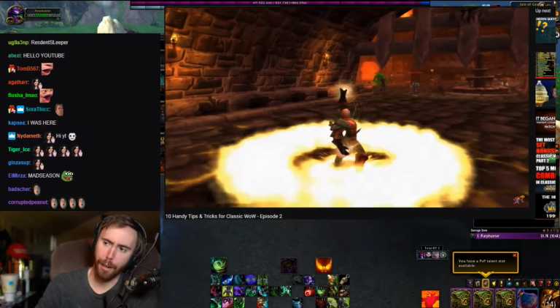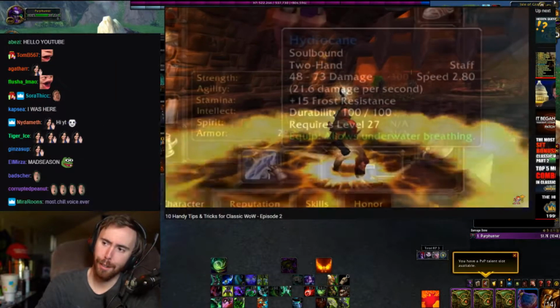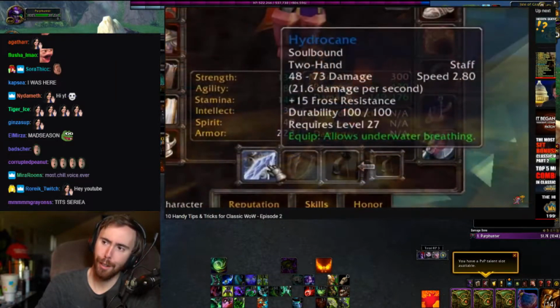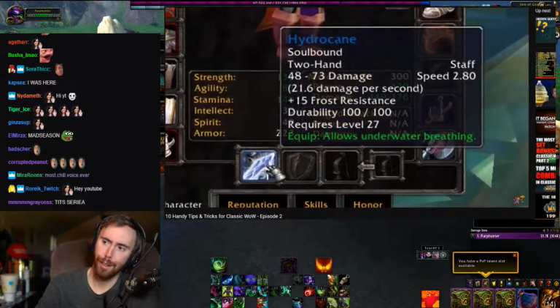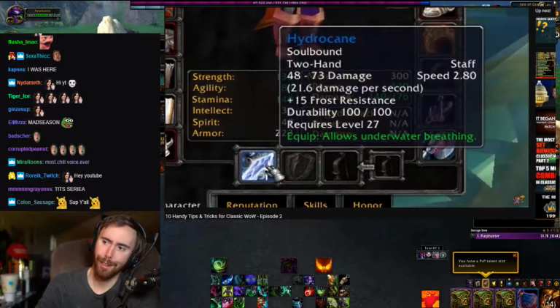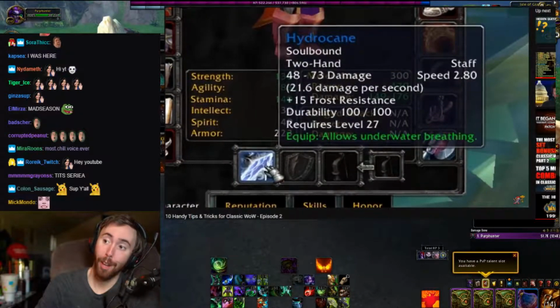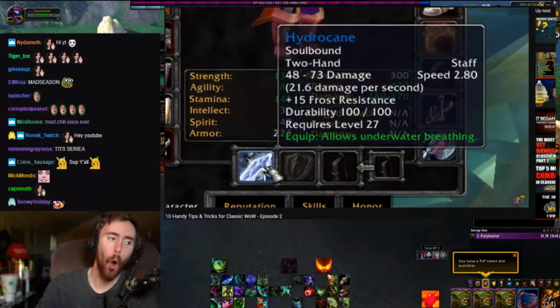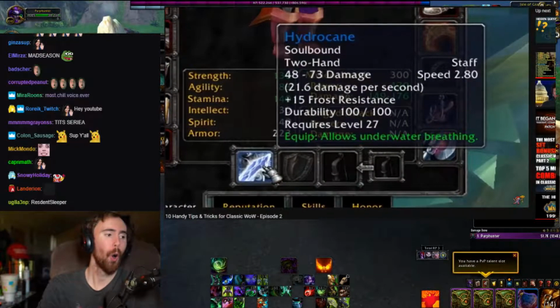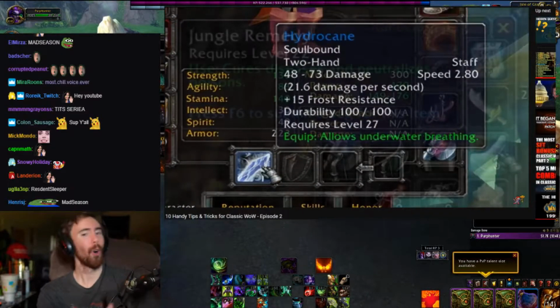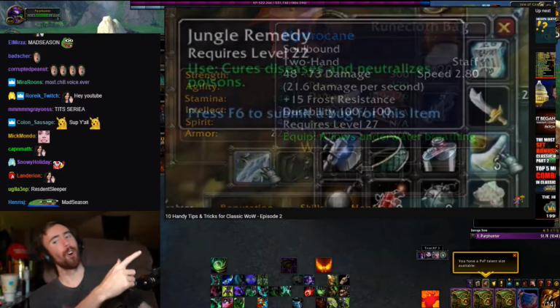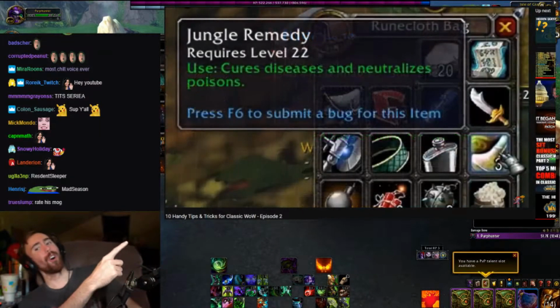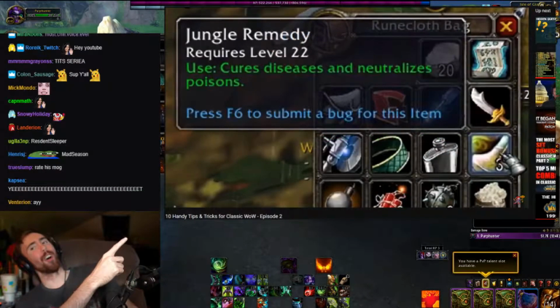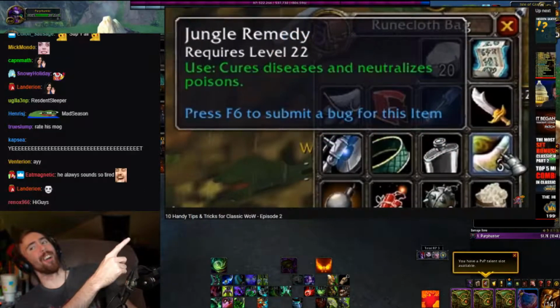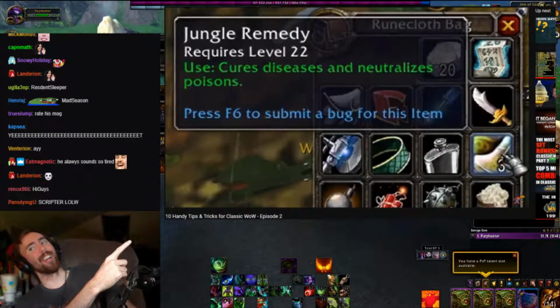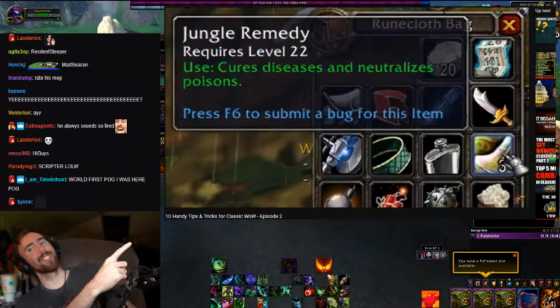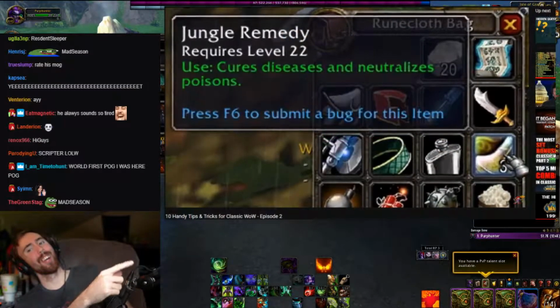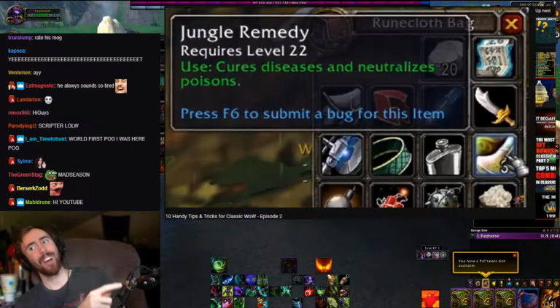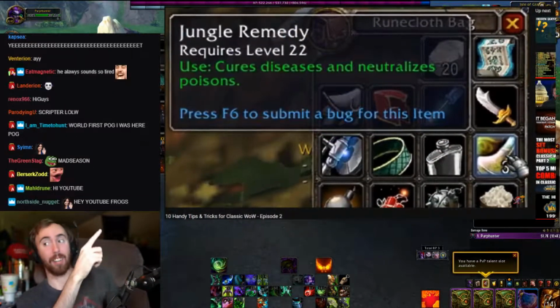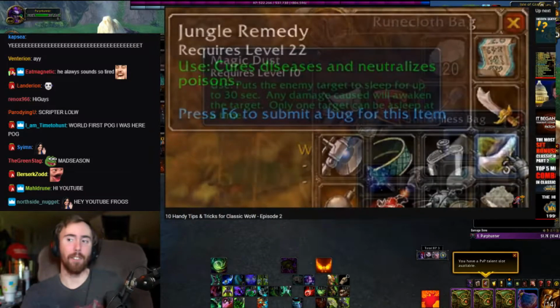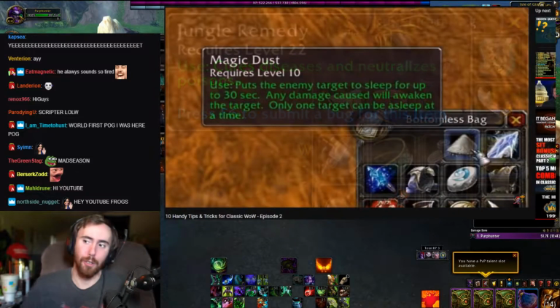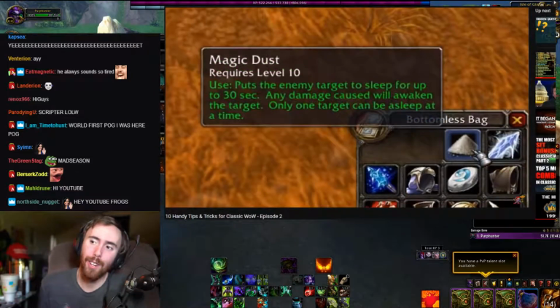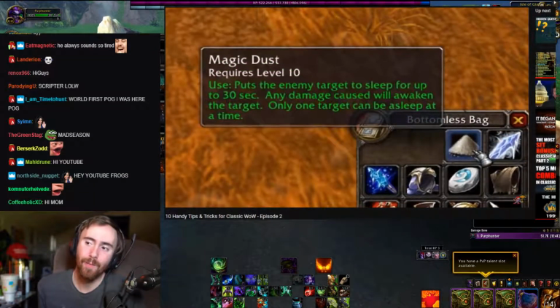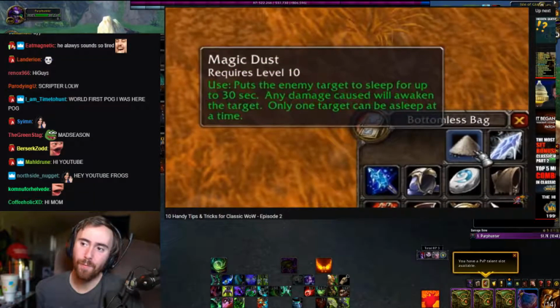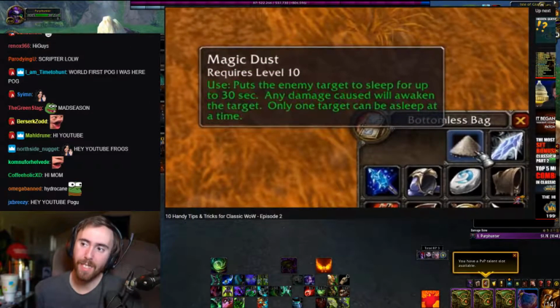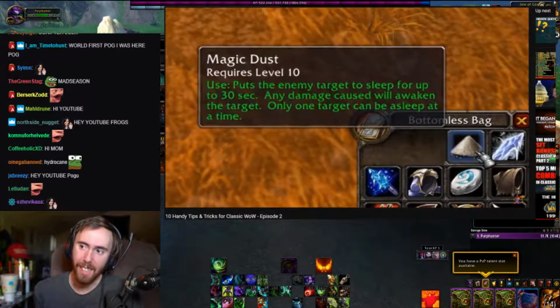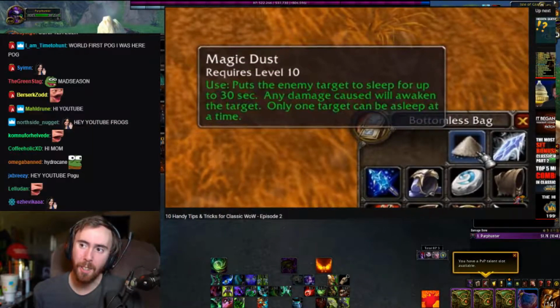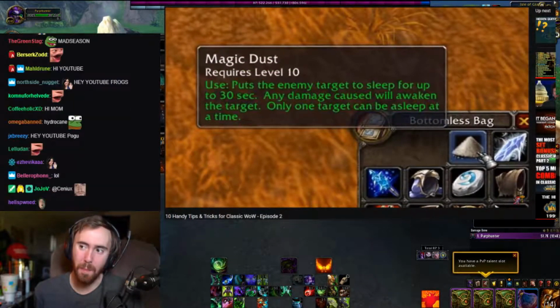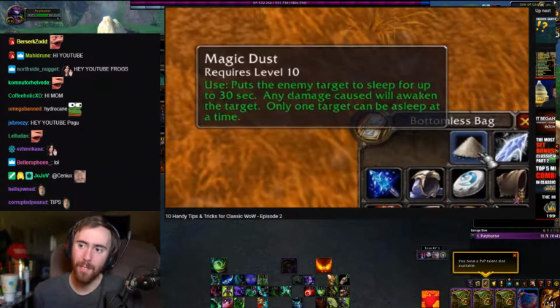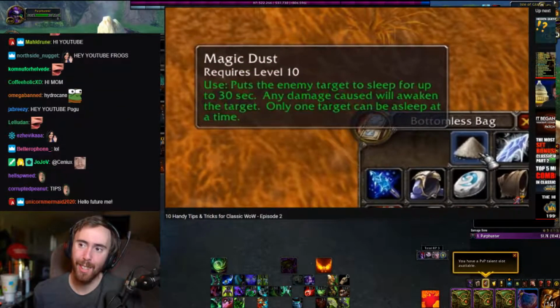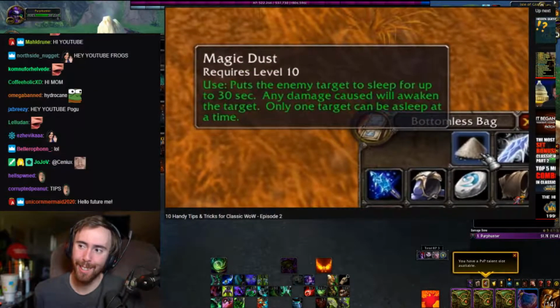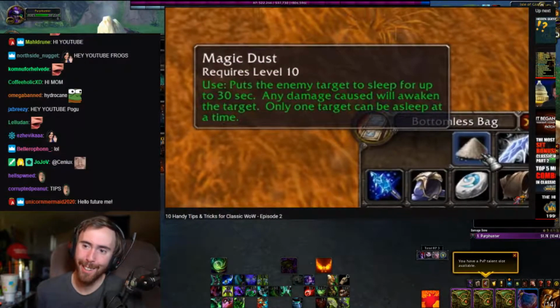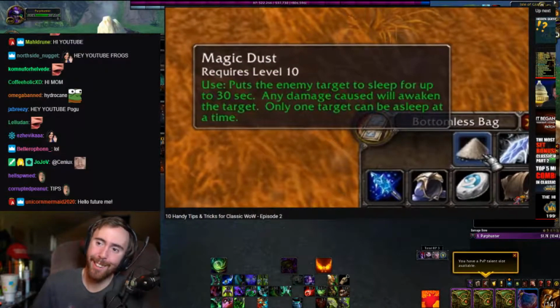In this series, I always like to point out handy items in the game. As I said before in the previous episode, the game as a whole is much more unregulated, so you have these crazy powerful items even at low level.